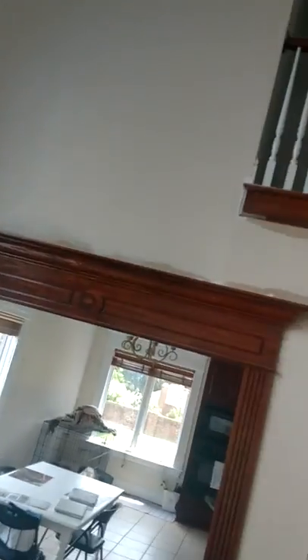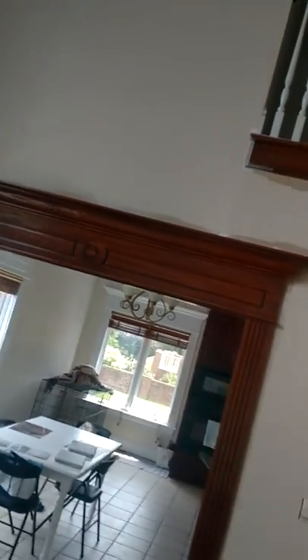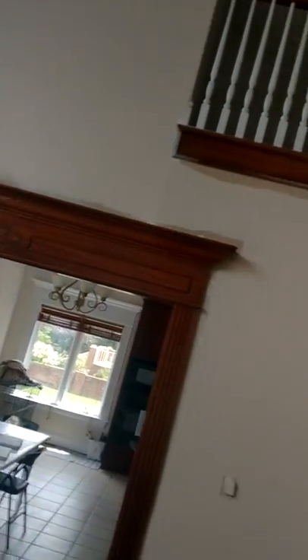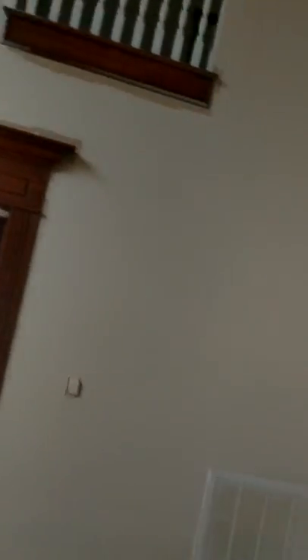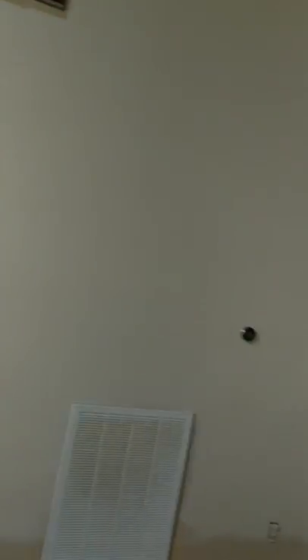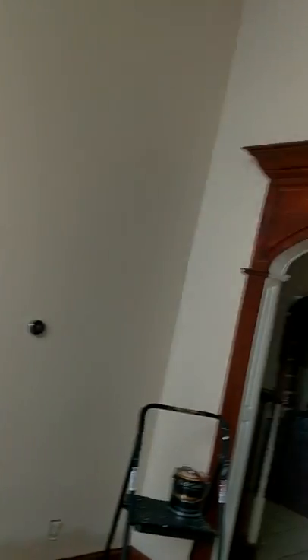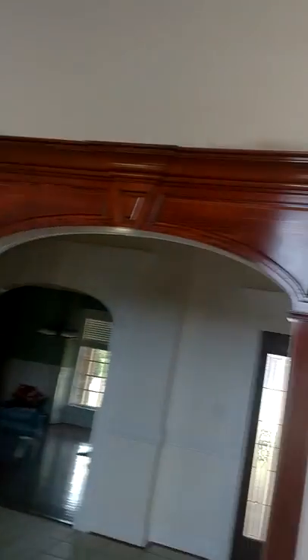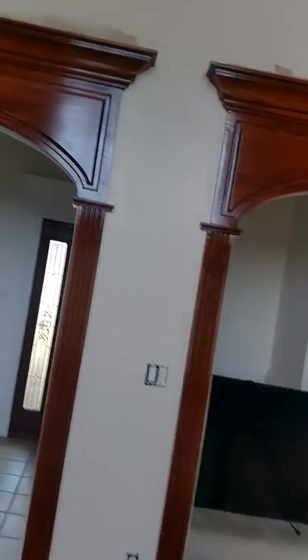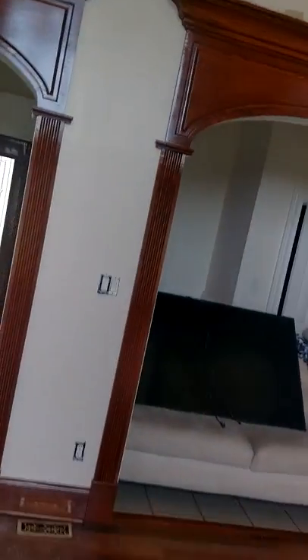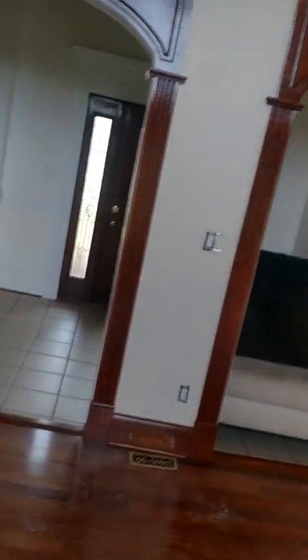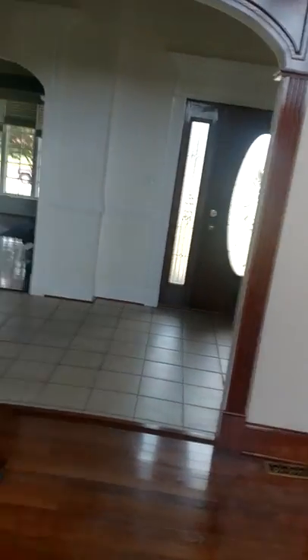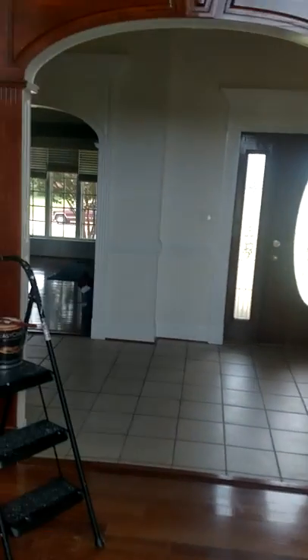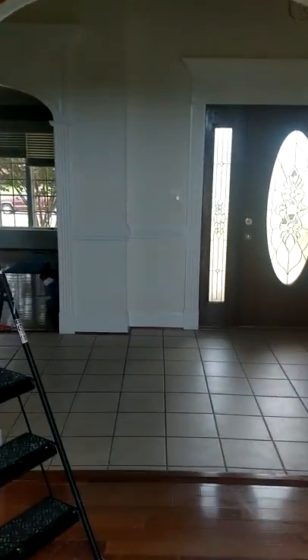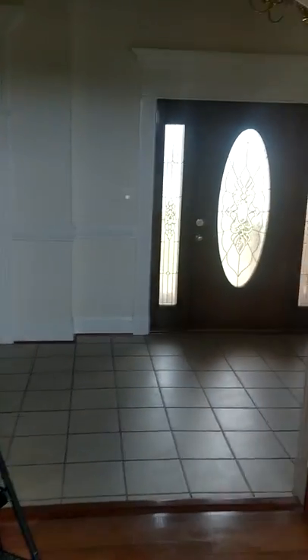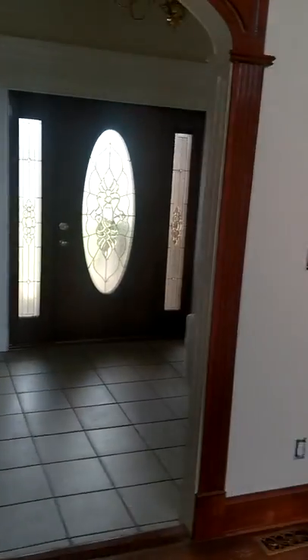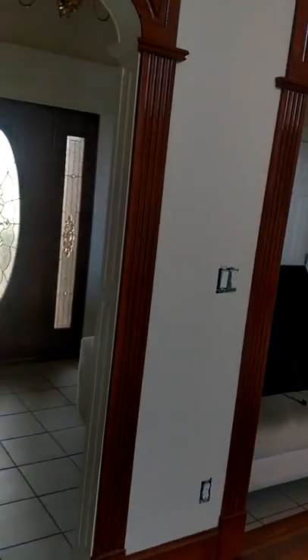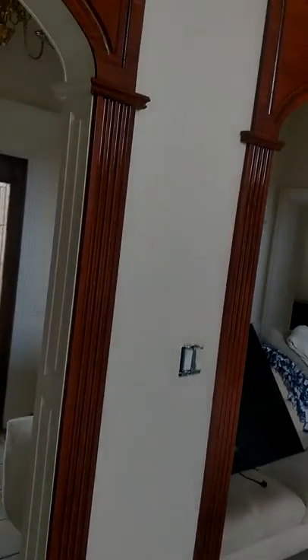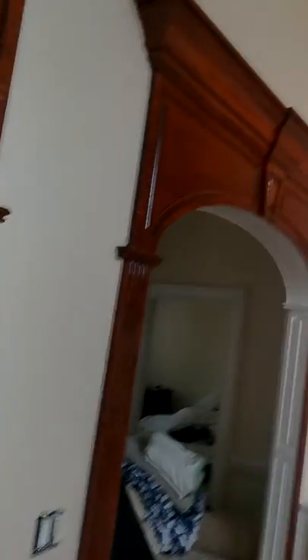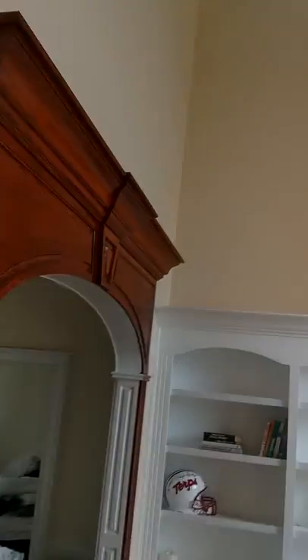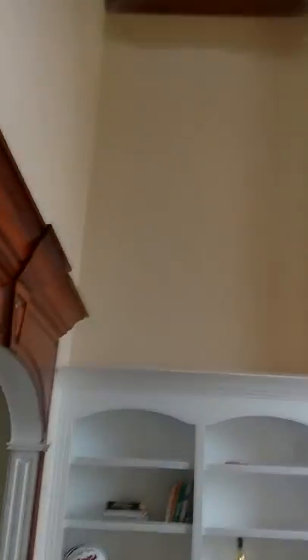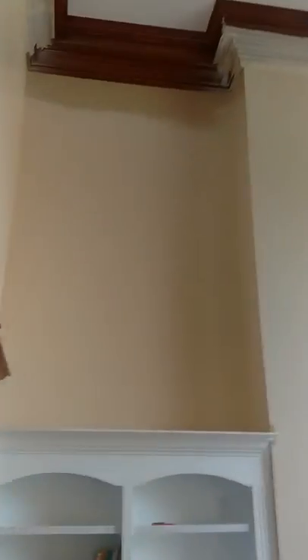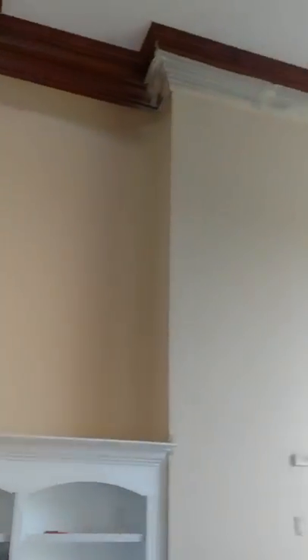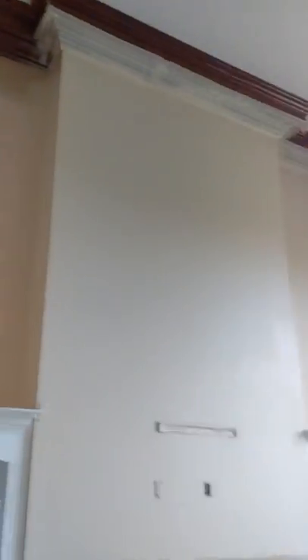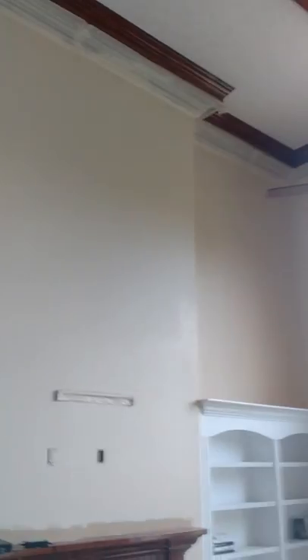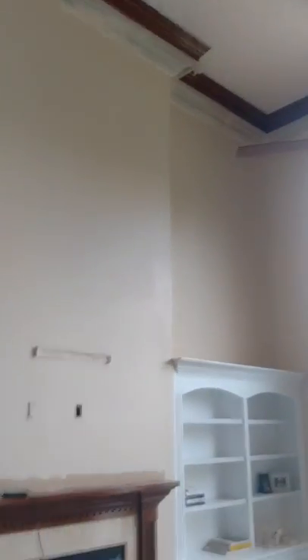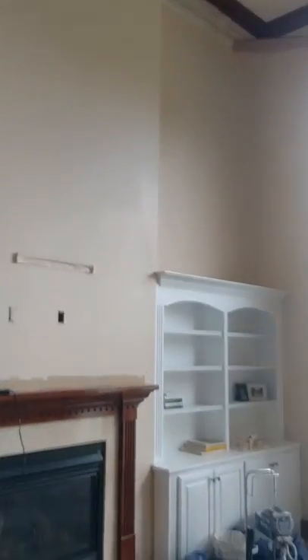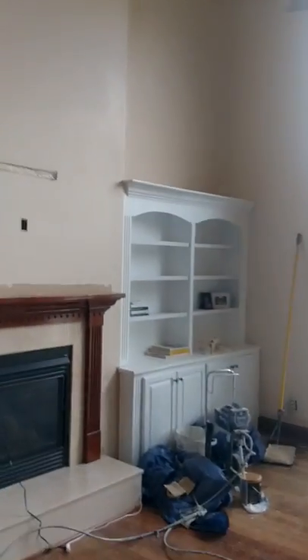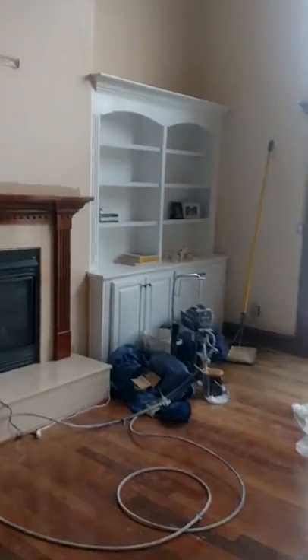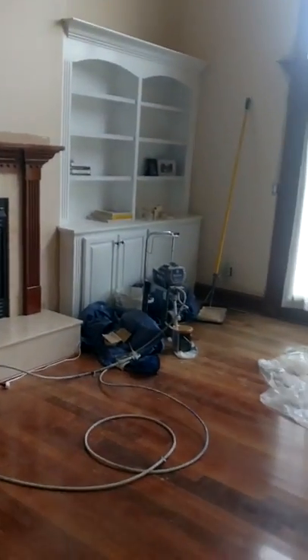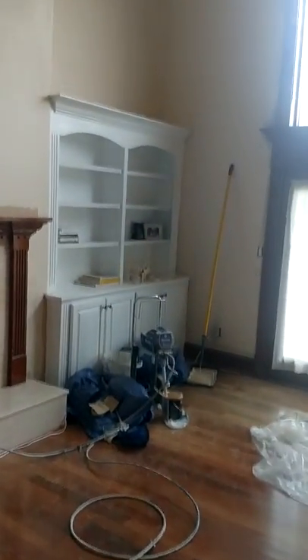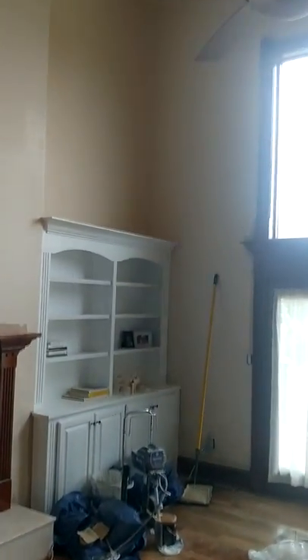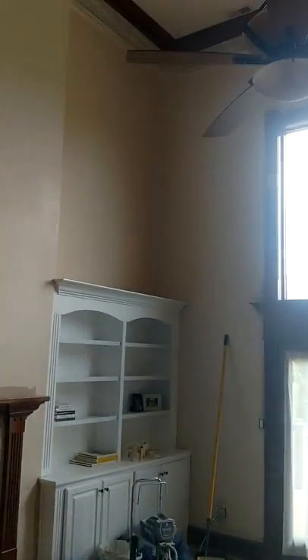I got steel cut in around the doors in here, but this is a two-story living room. And as you can see, she's a good size from the floor to the top.